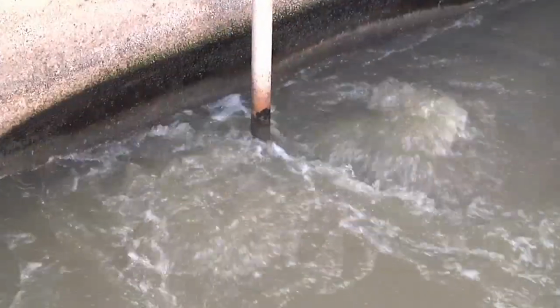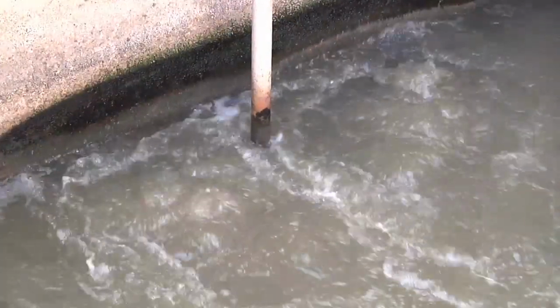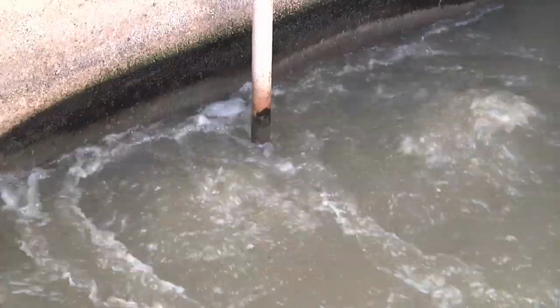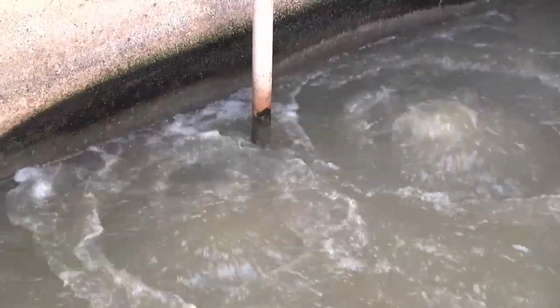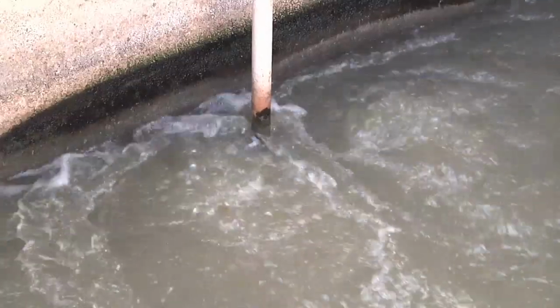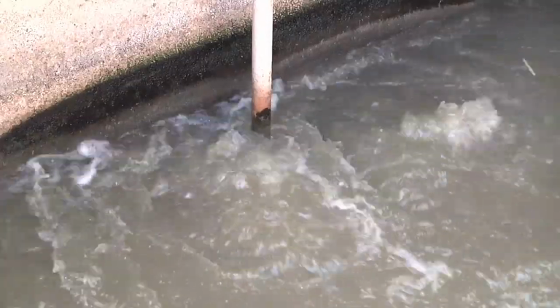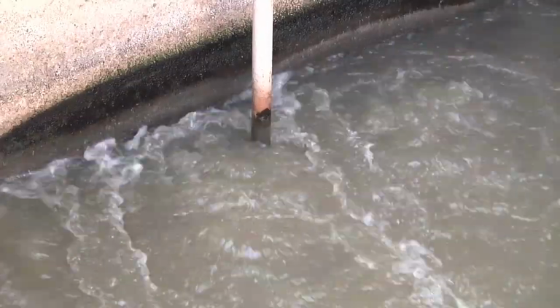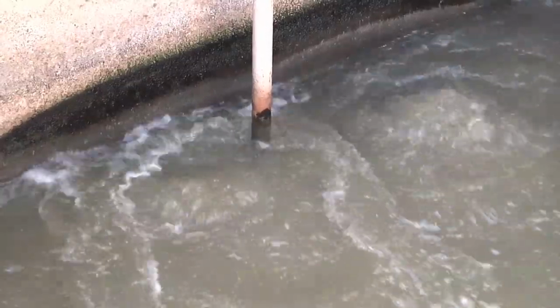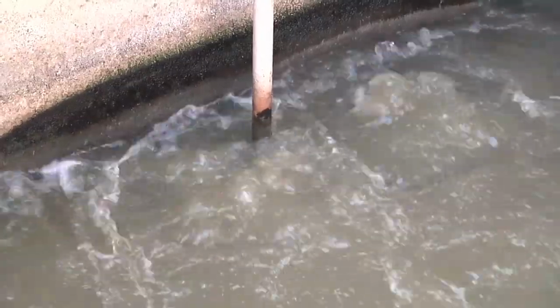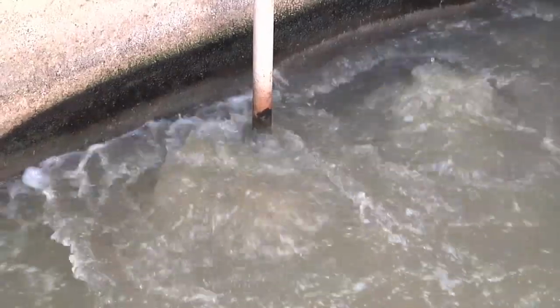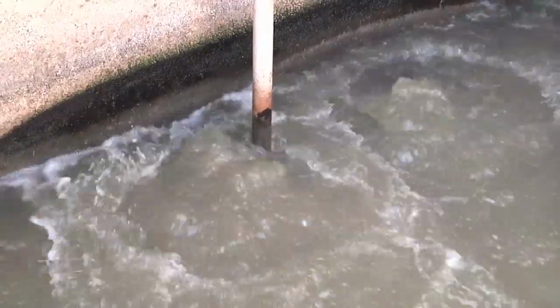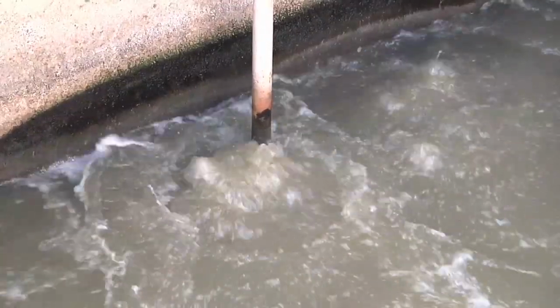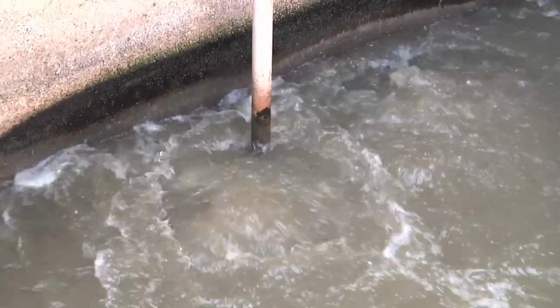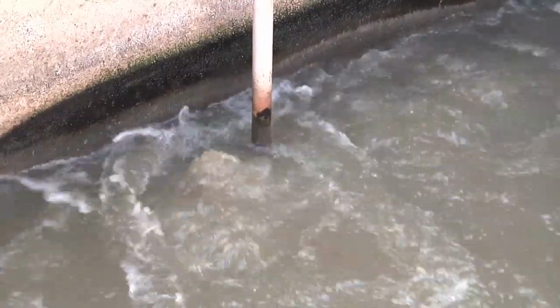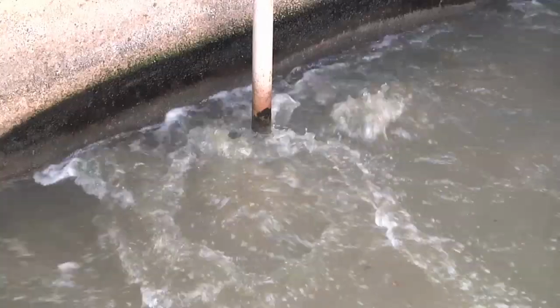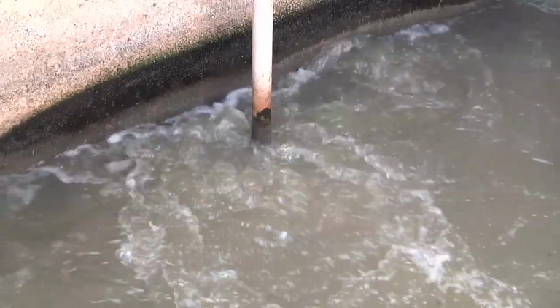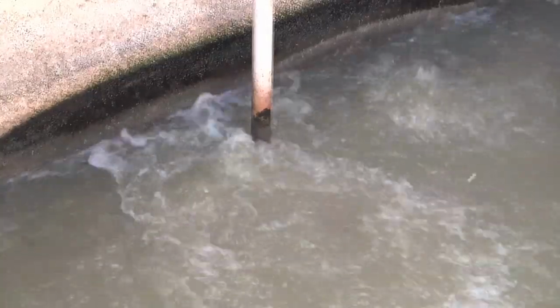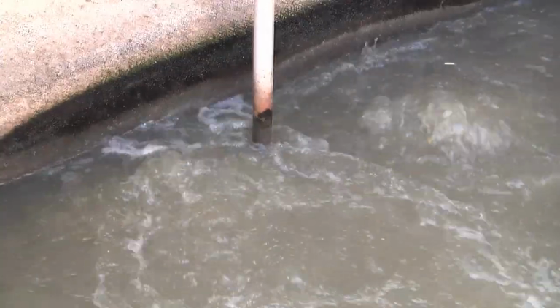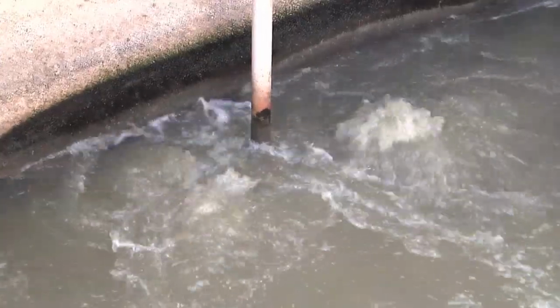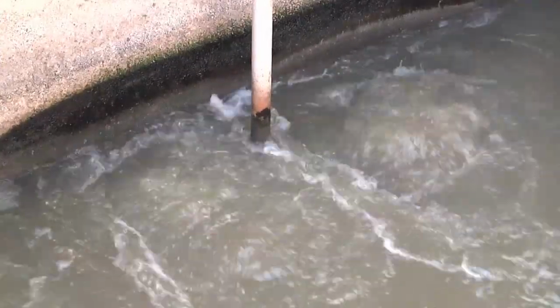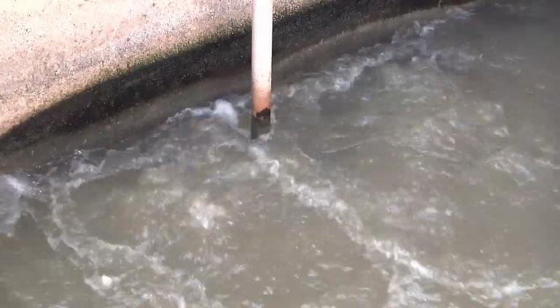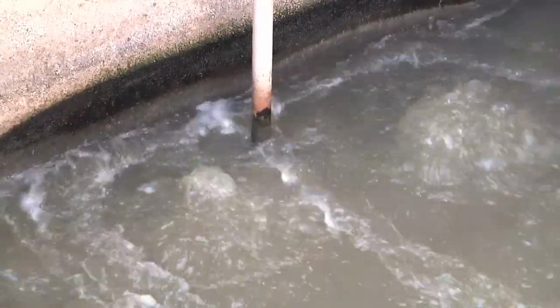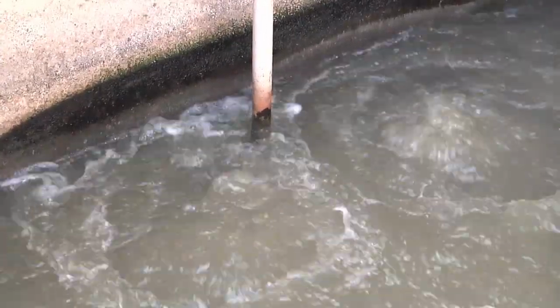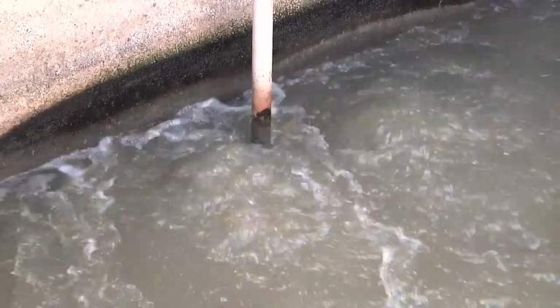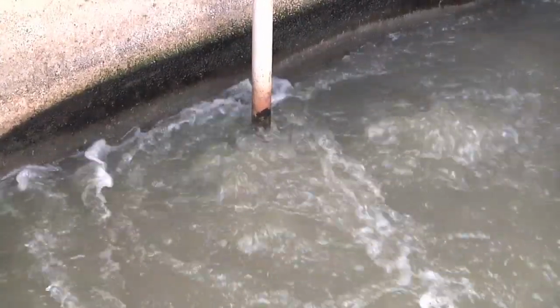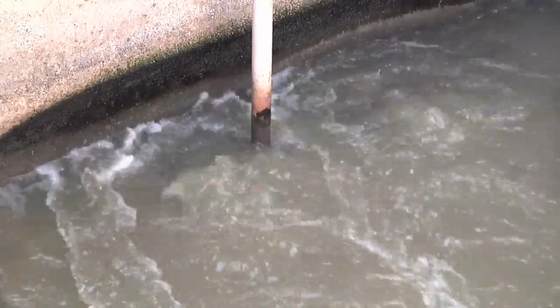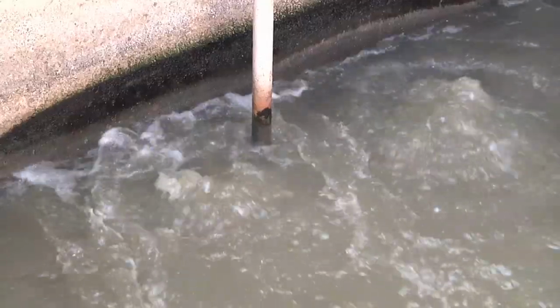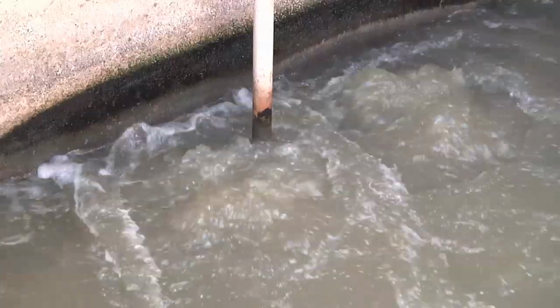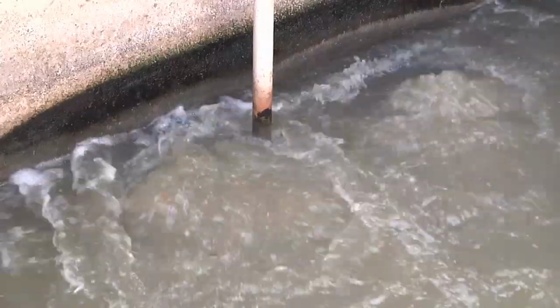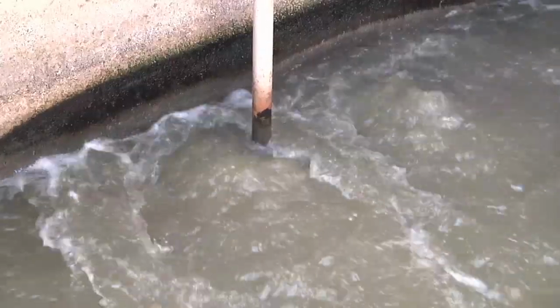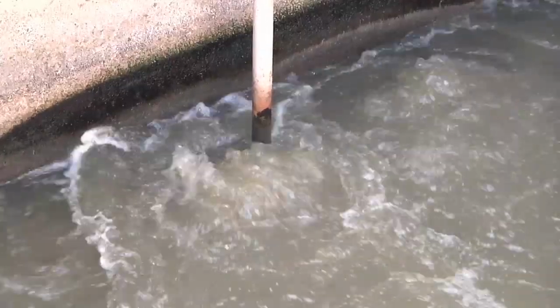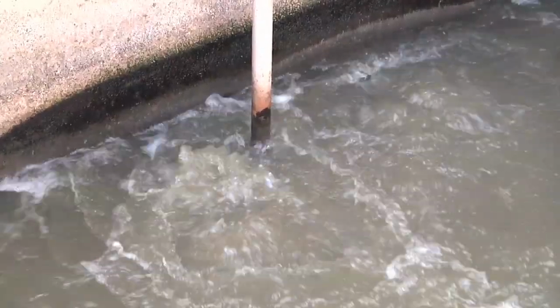This particular chamber is aerated, which means we're pumping air into the wastewater to keep it moving and also to keep some of the odors down. The aeration also keeps some of the organics in the wastewater so they can be treated at some of the downstream processes.